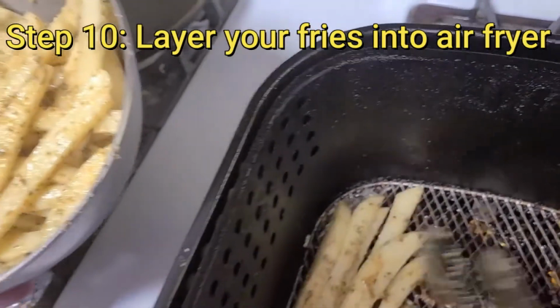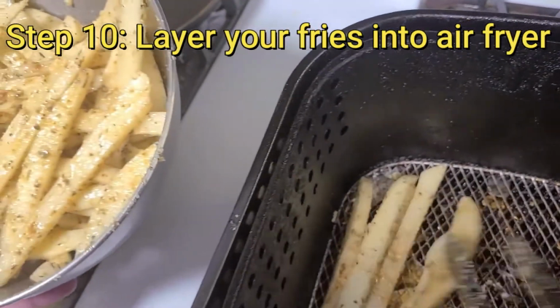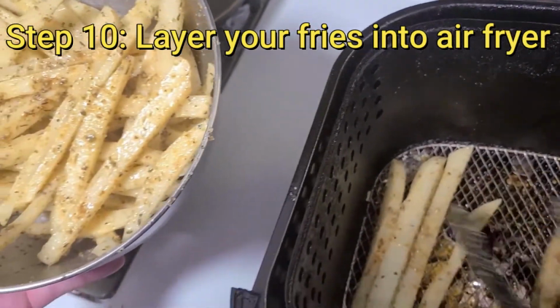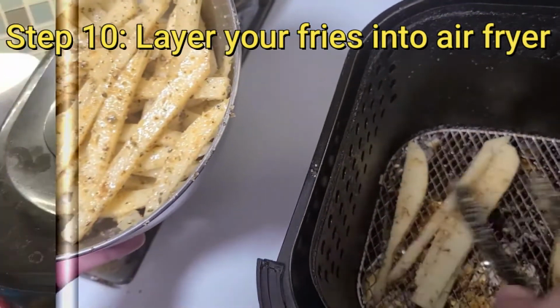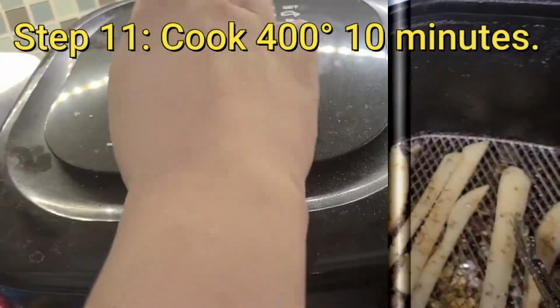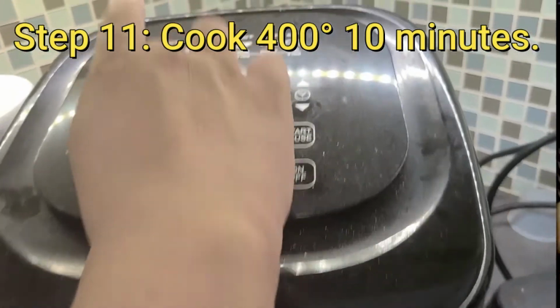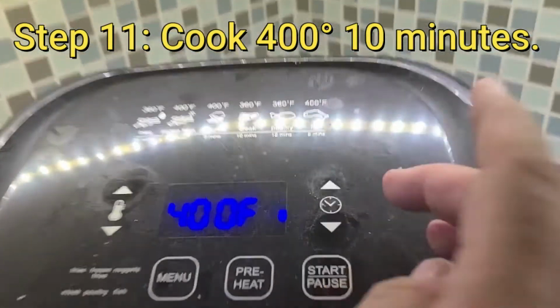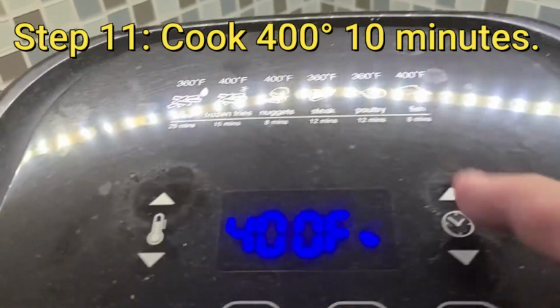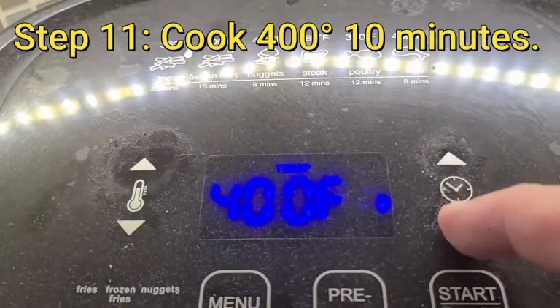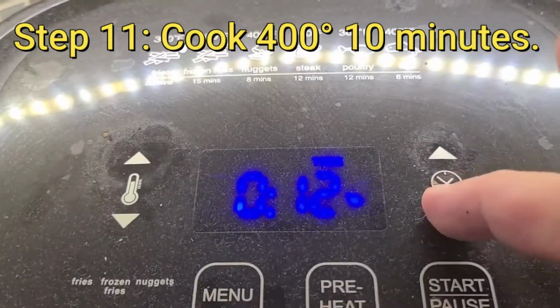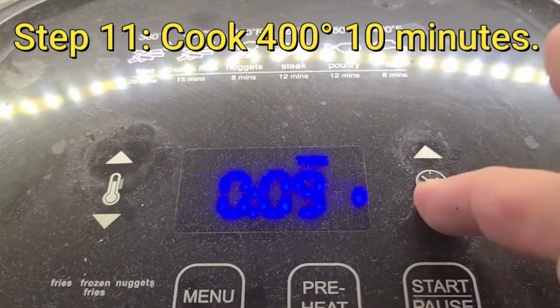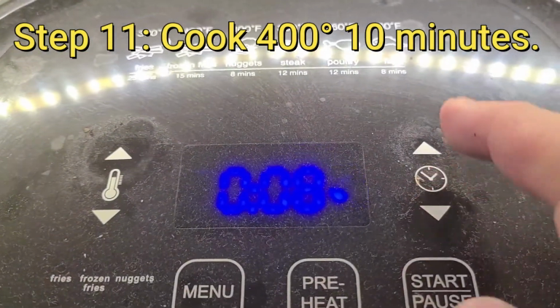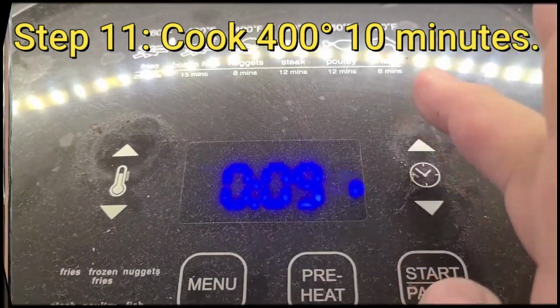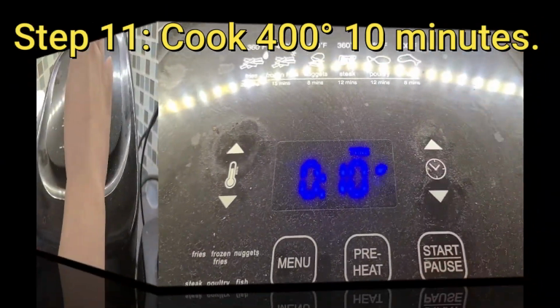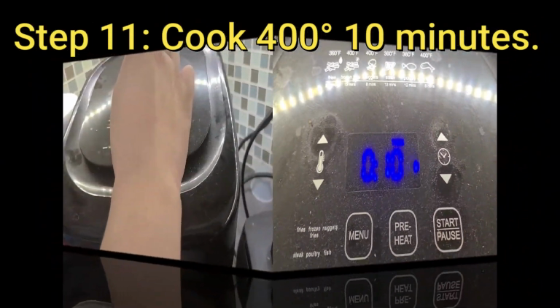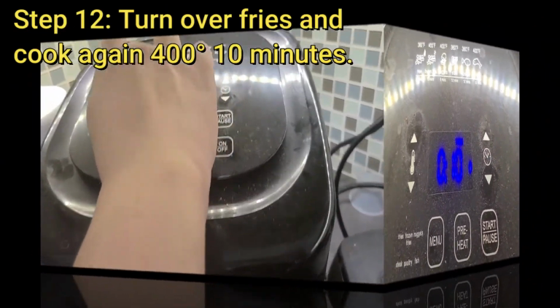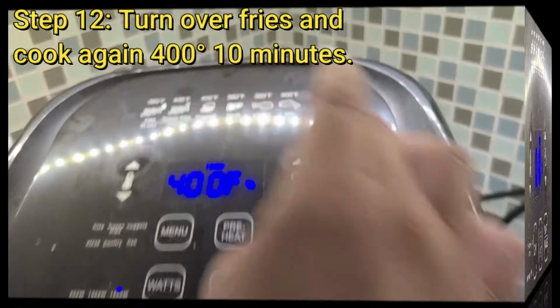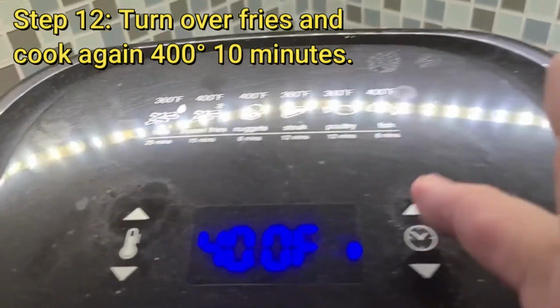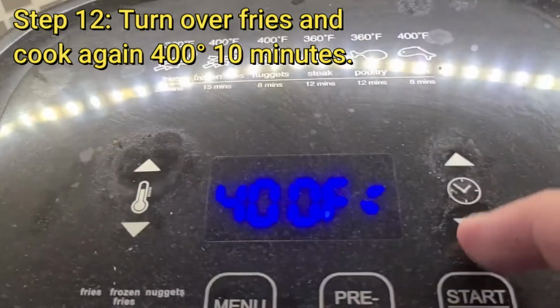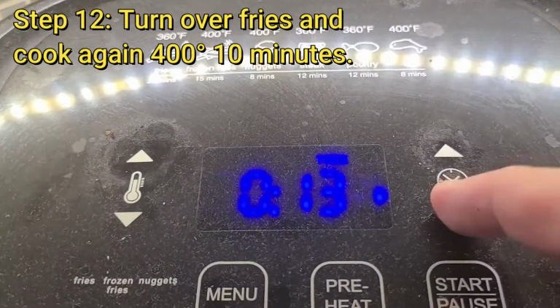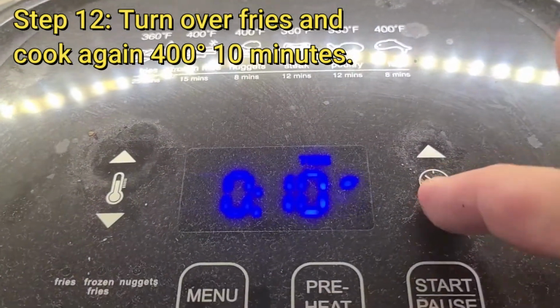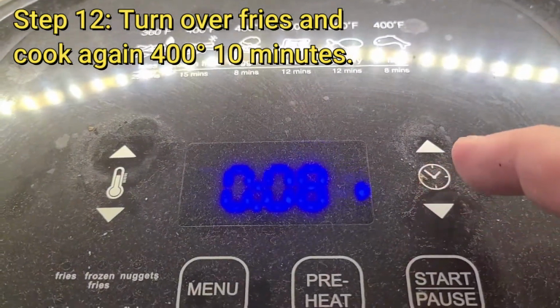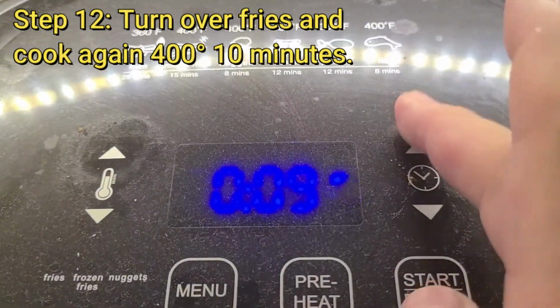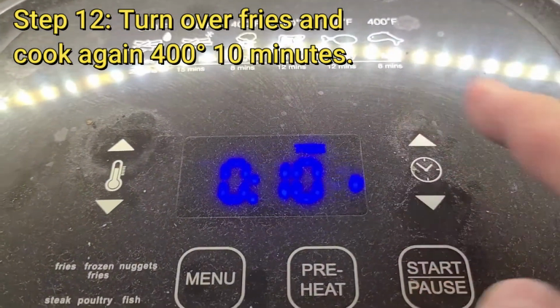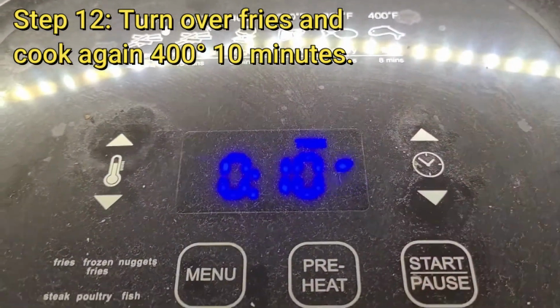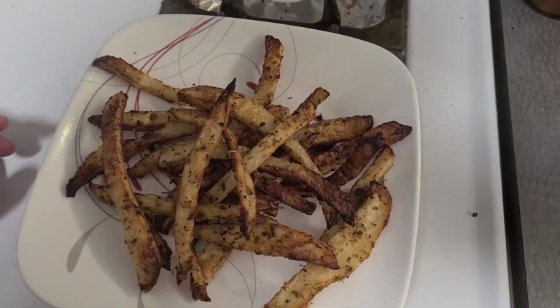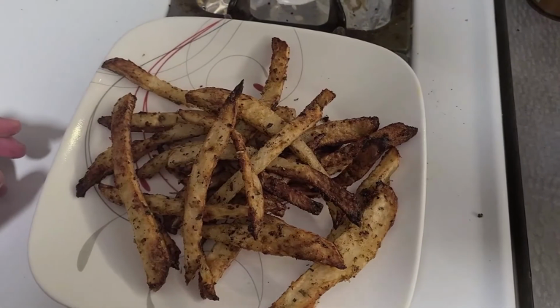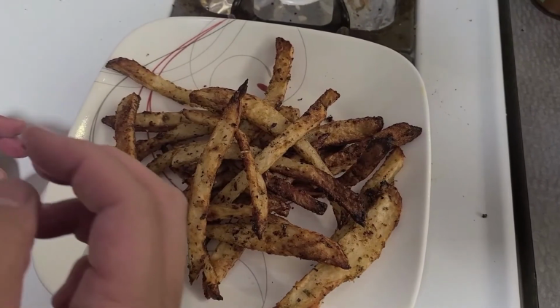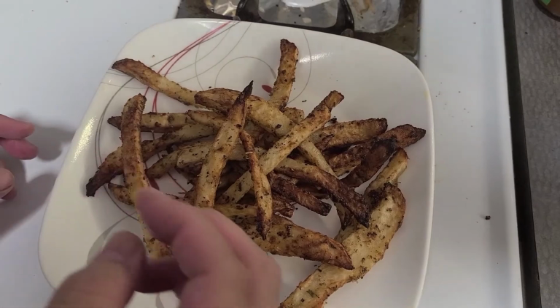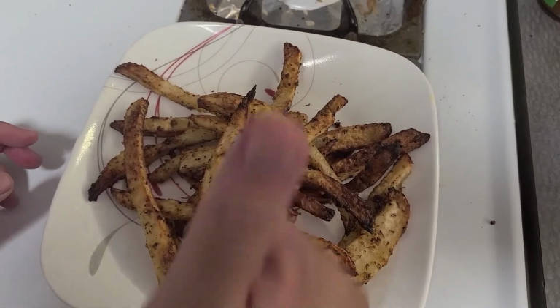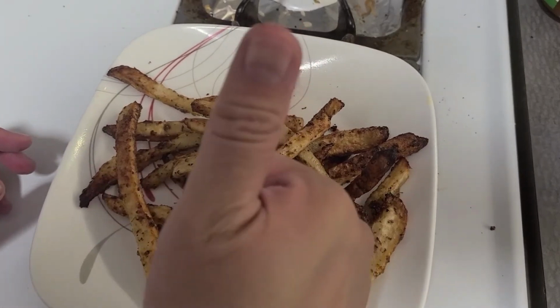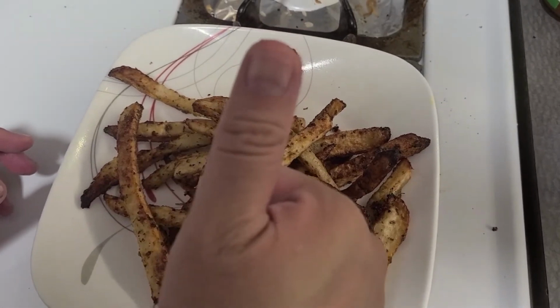Cook at 400 degrees for 10 minutes, turn them over, and cook them again for another 10 minutes at 400 degrees. Mmm, so good!